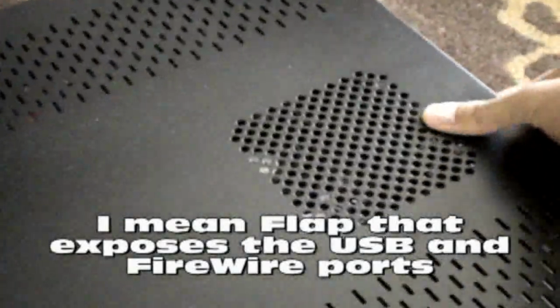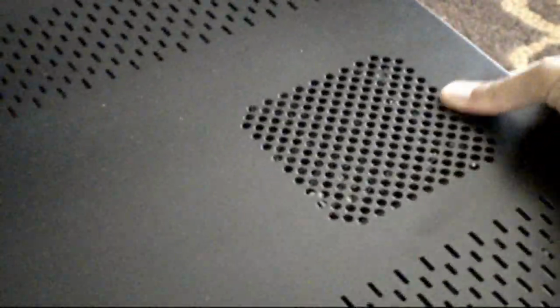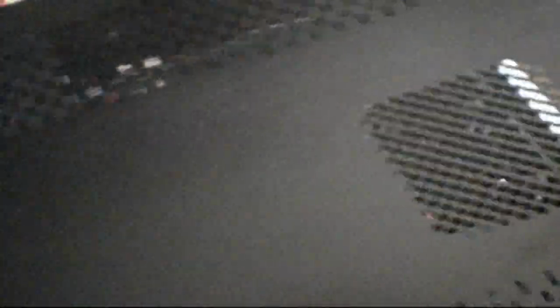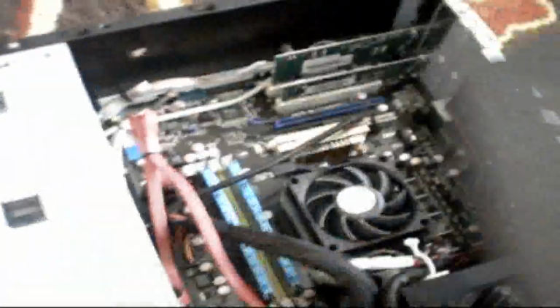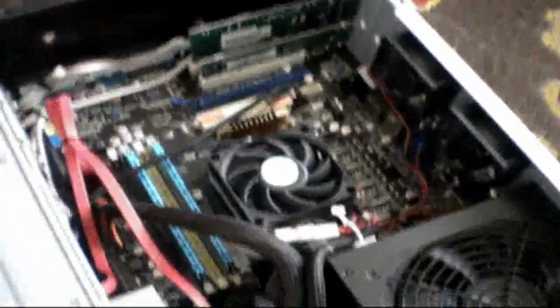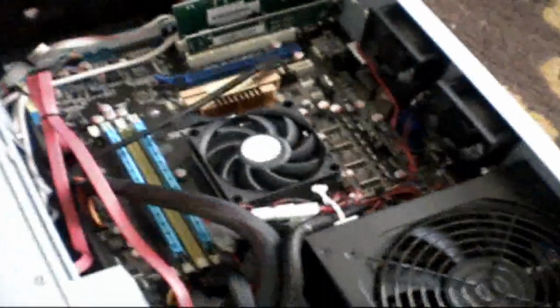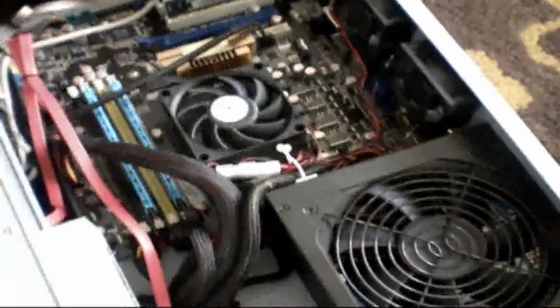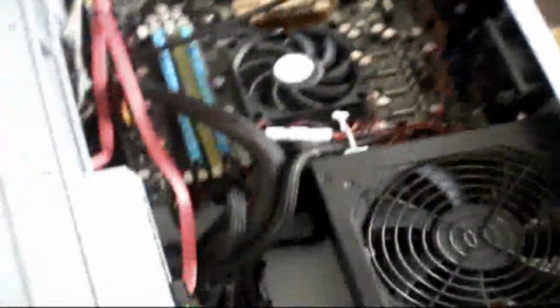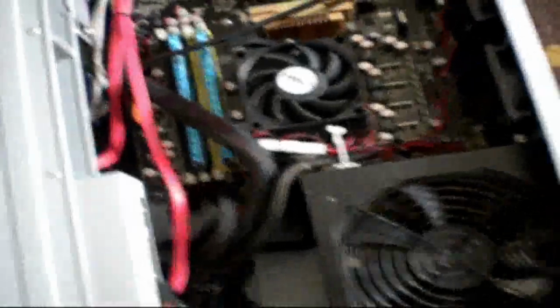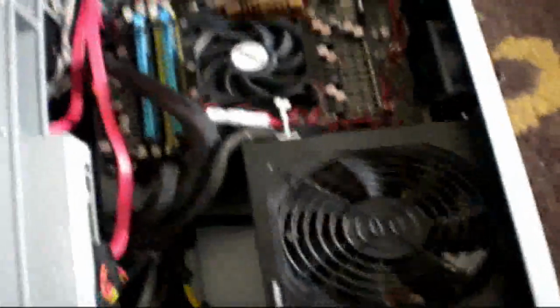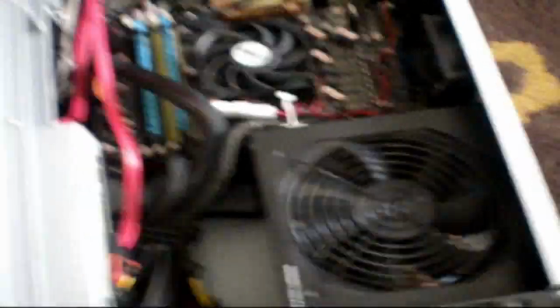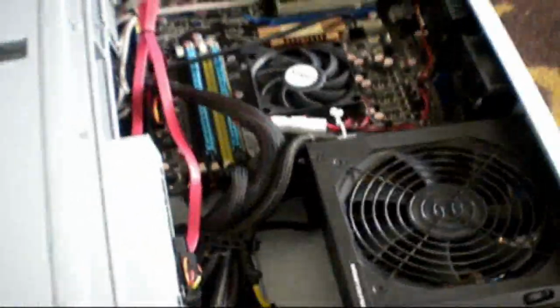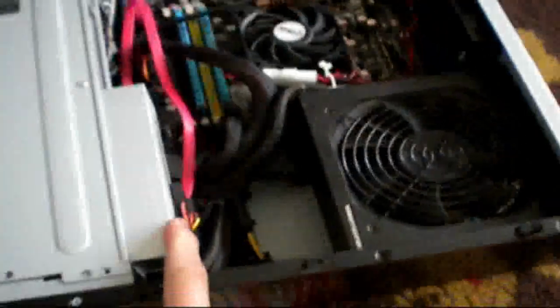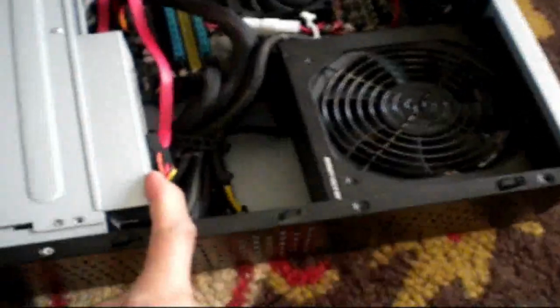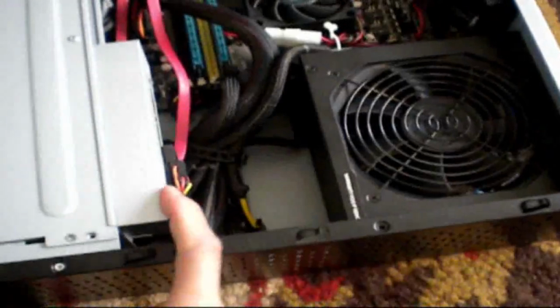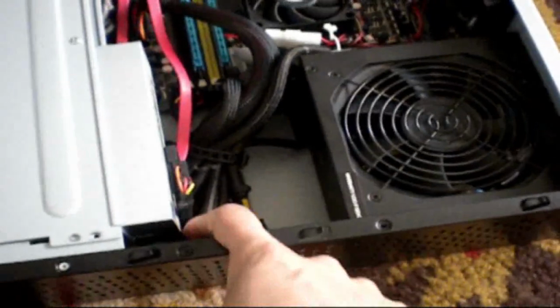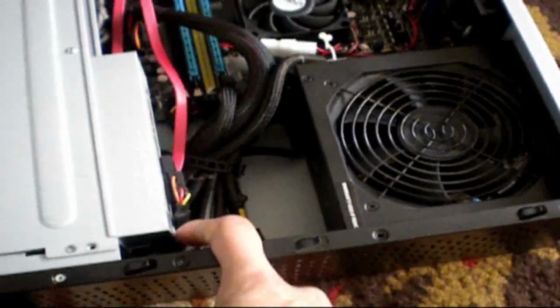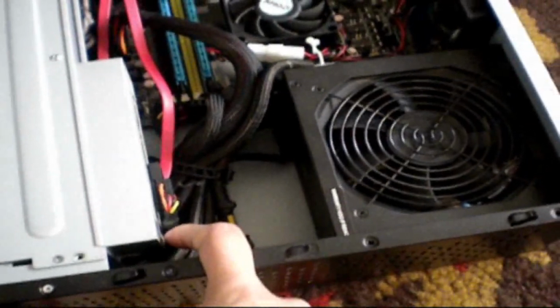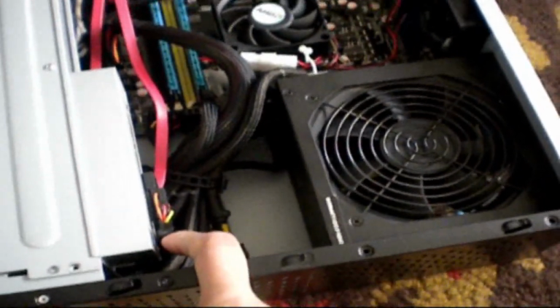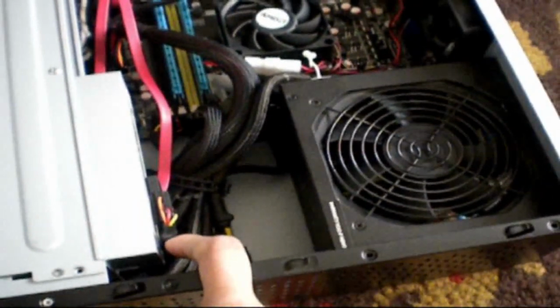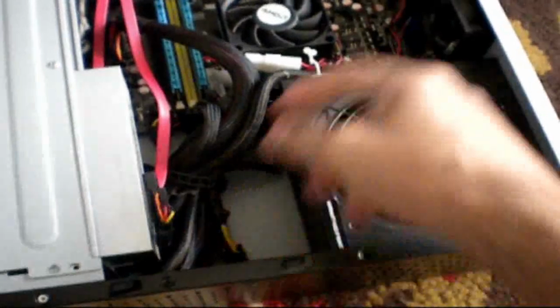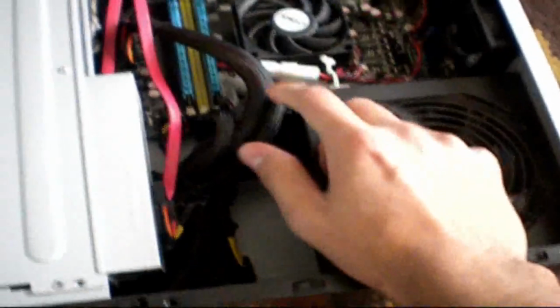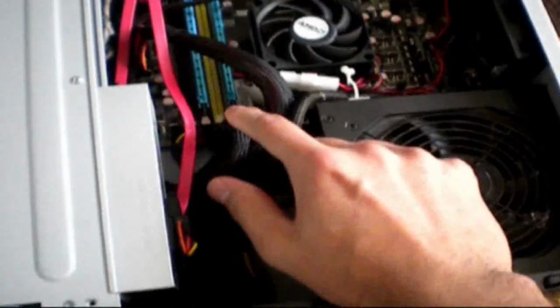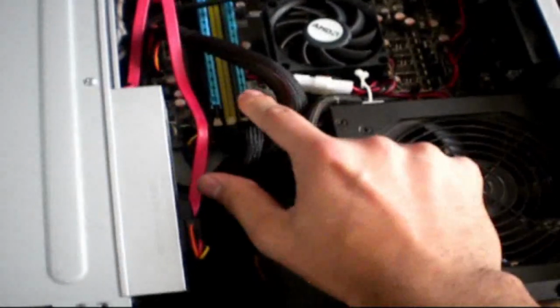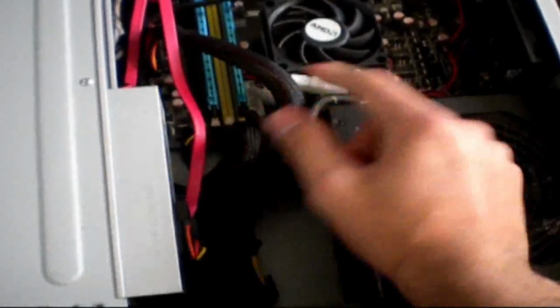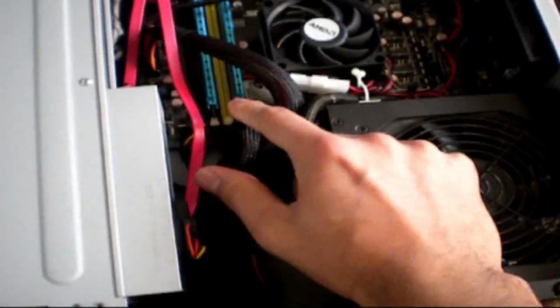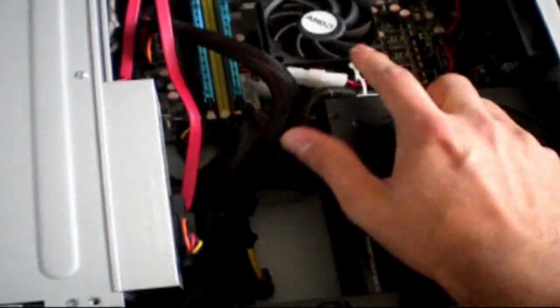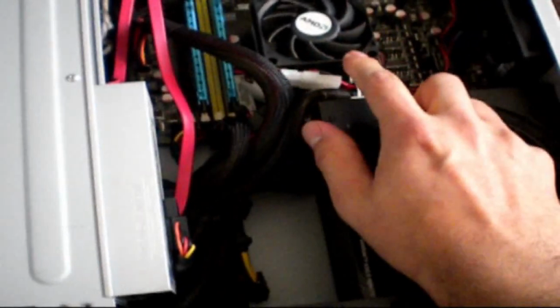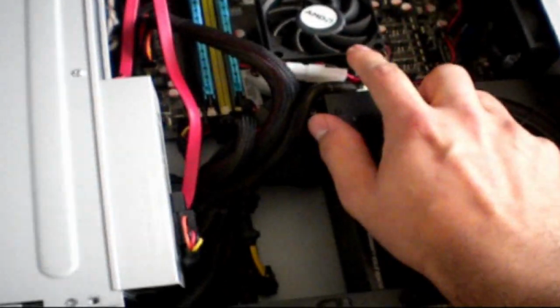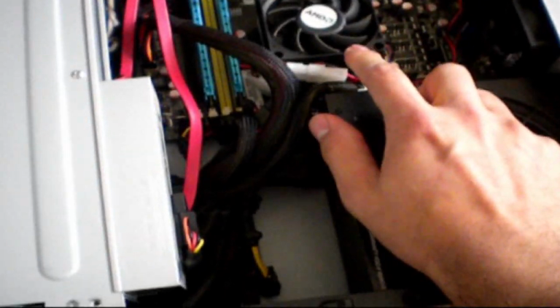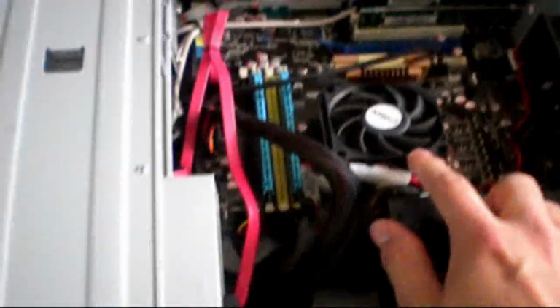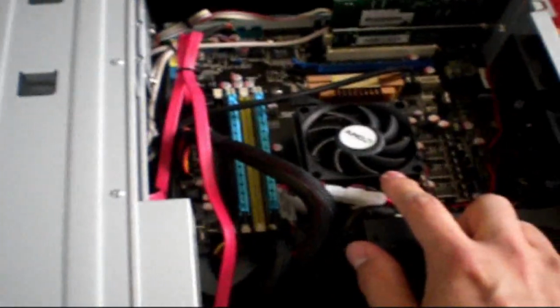As I open it up, you can see the inside here. I have one DVD drive, a 1TB hard drive, 2GB of RAM DDR2, and an AMD processor.